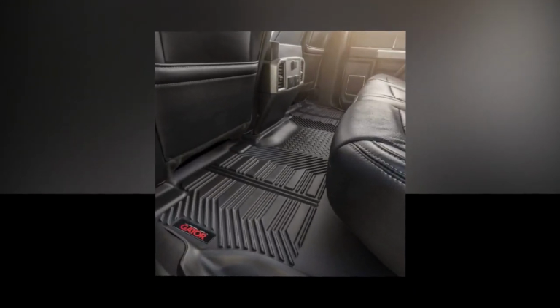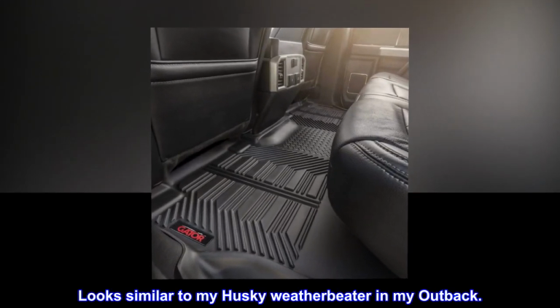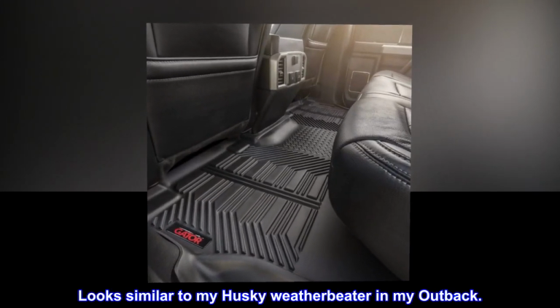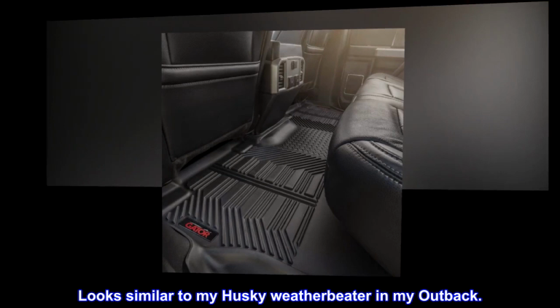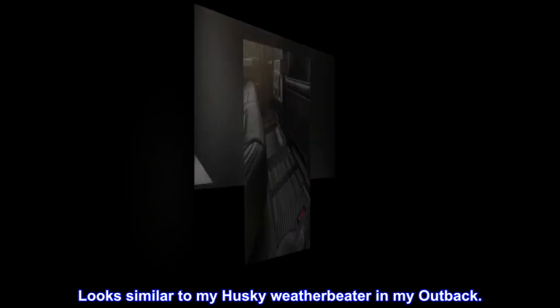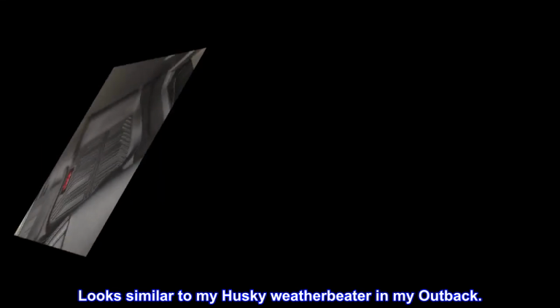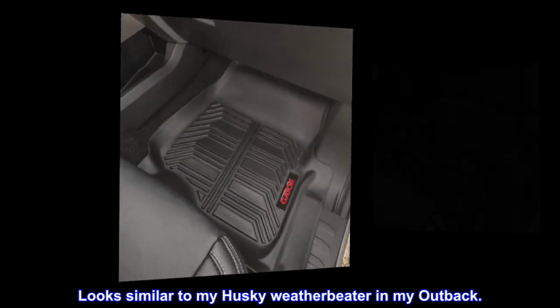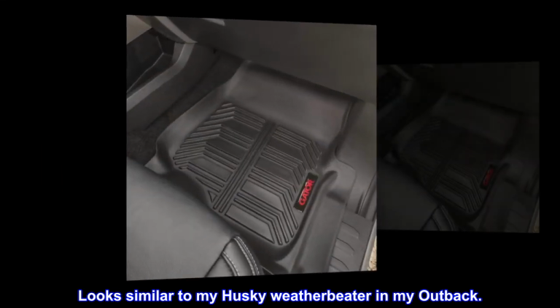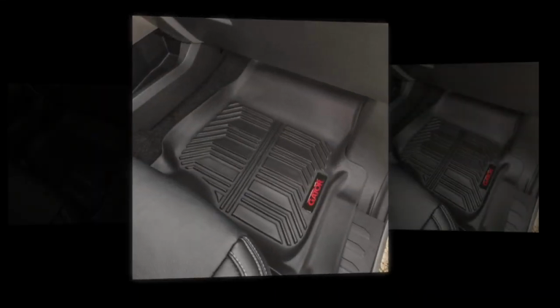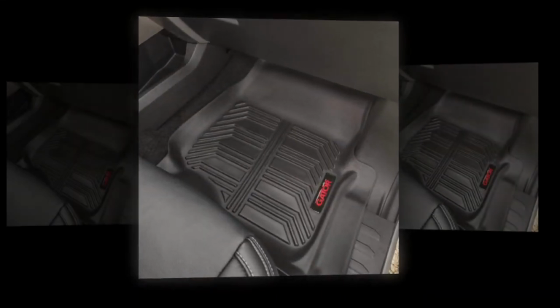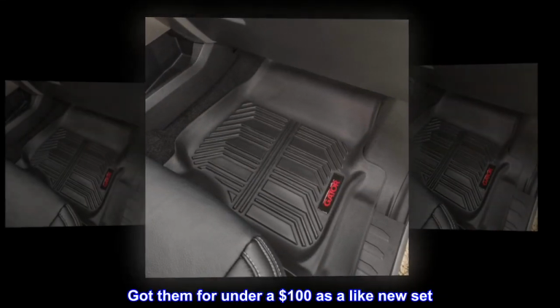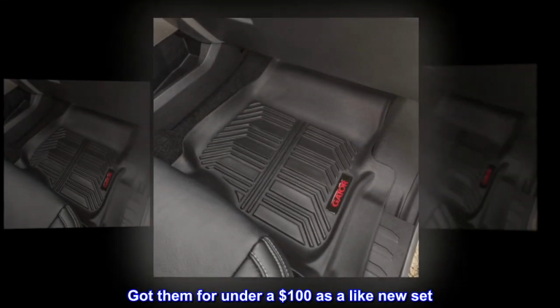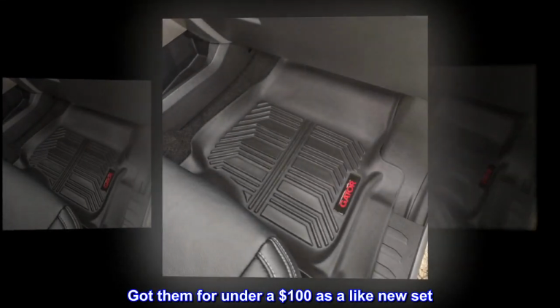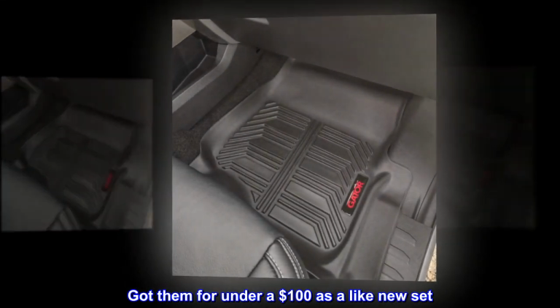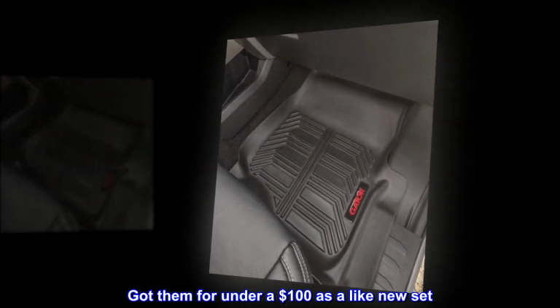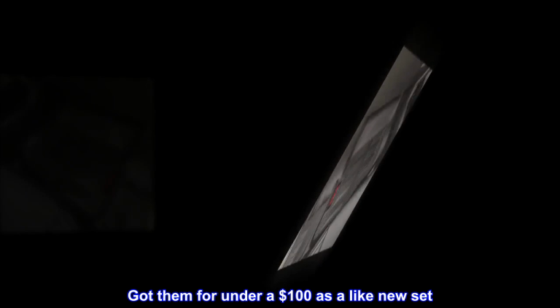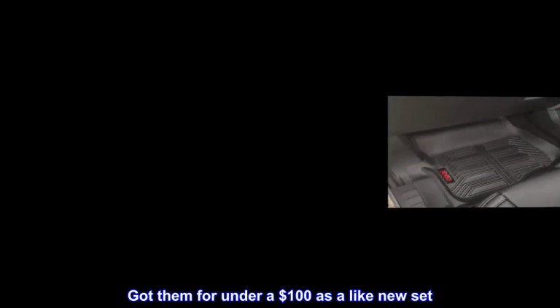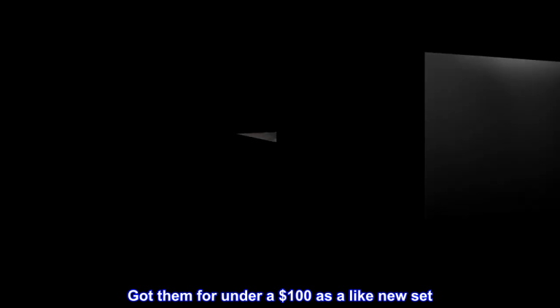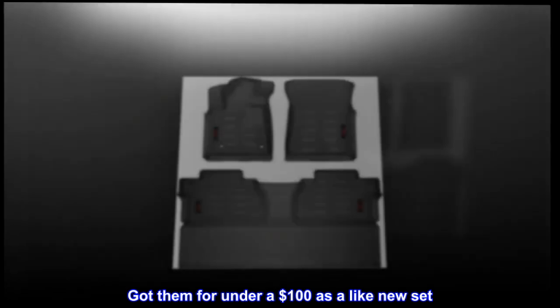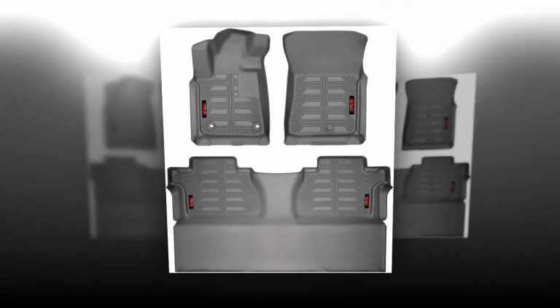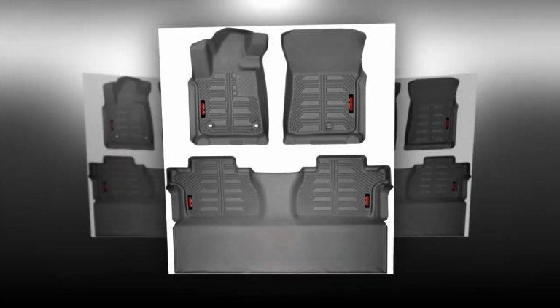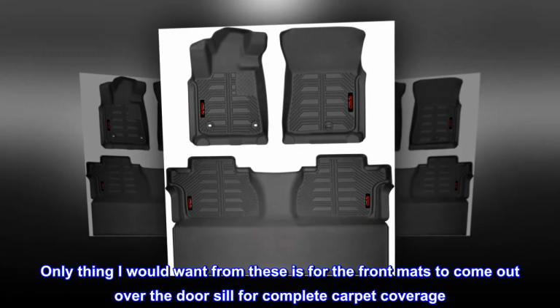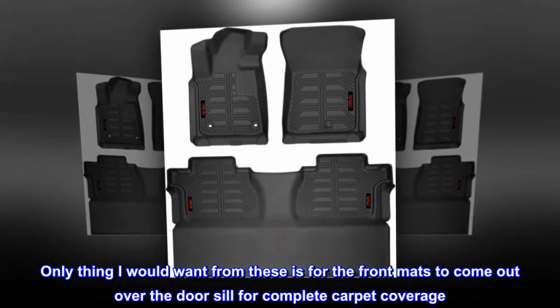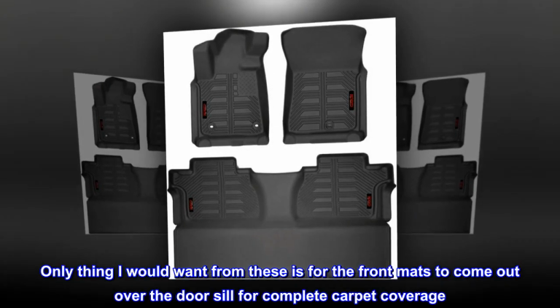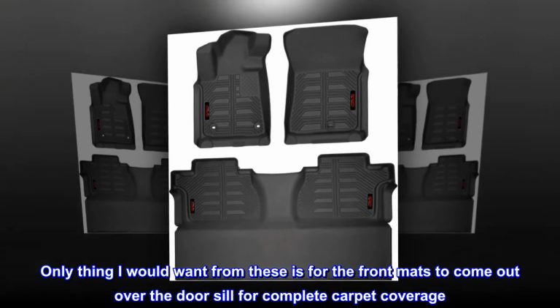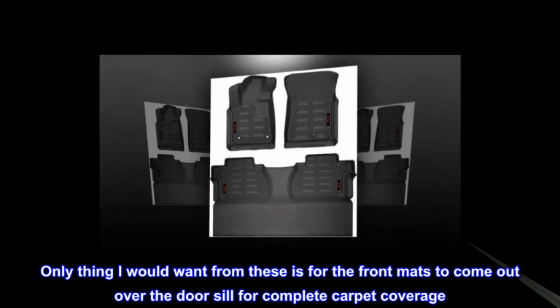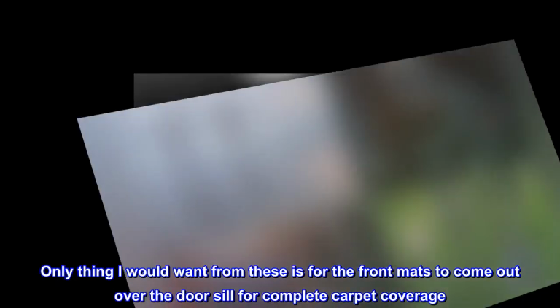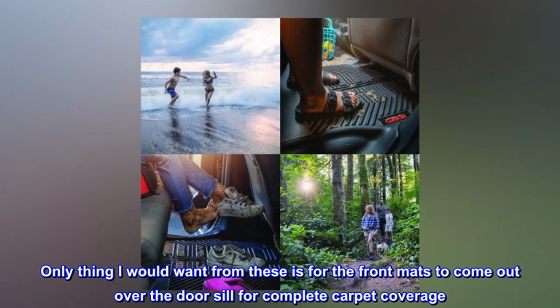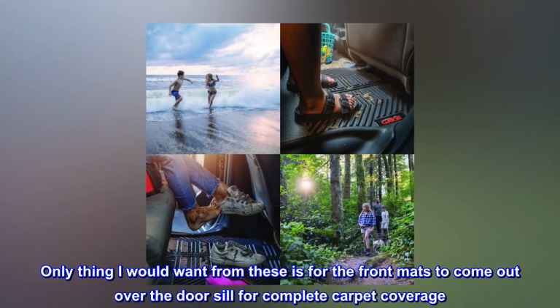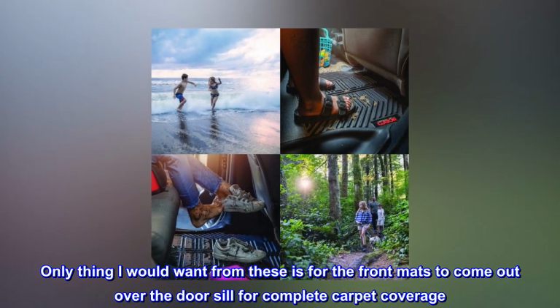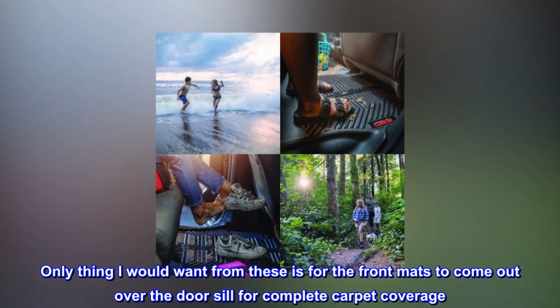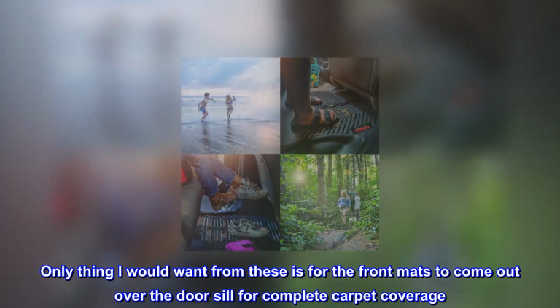A sturdier plastic and not too rubbery. Look similar to my Husky WeatherBeater in my Outback. Got them for under $100 as a like-new set. The only thing I would want is for the front mats to come out over the door sill for complete carpet coverage.